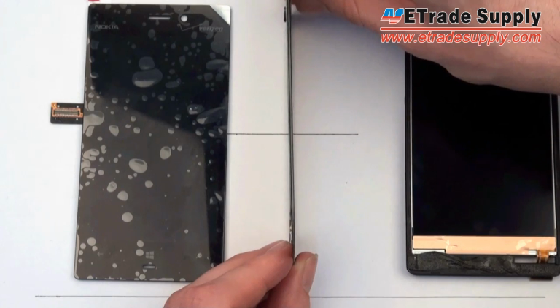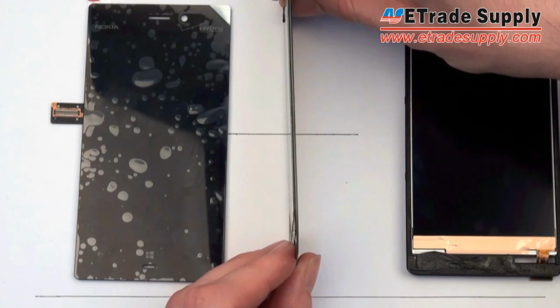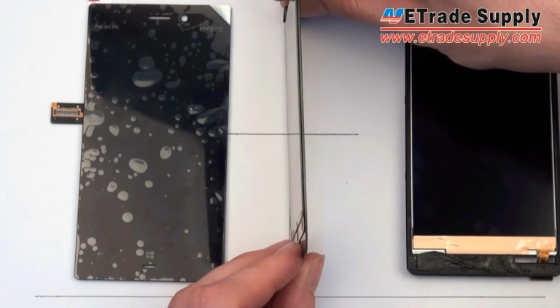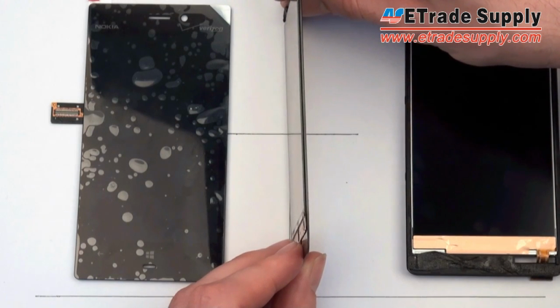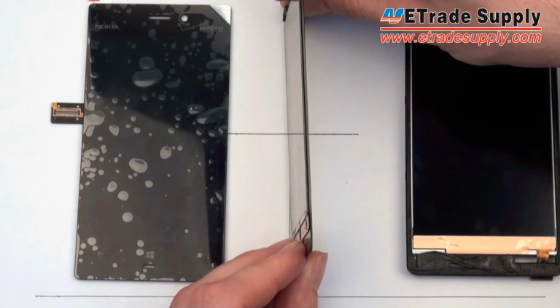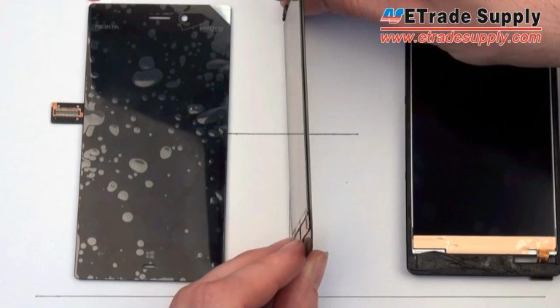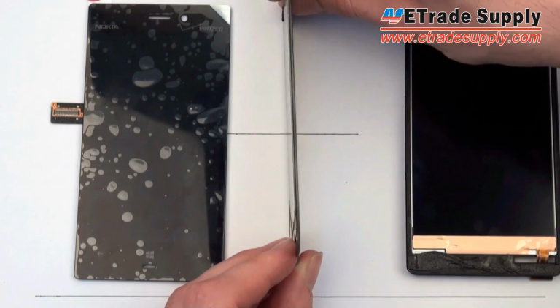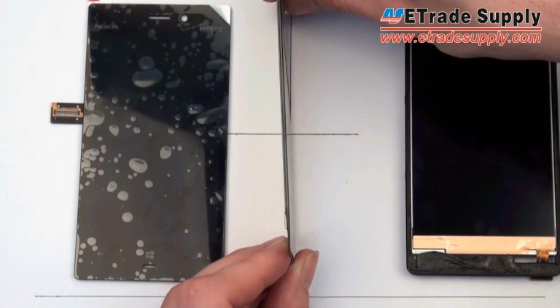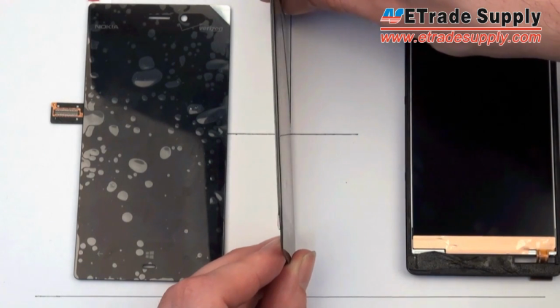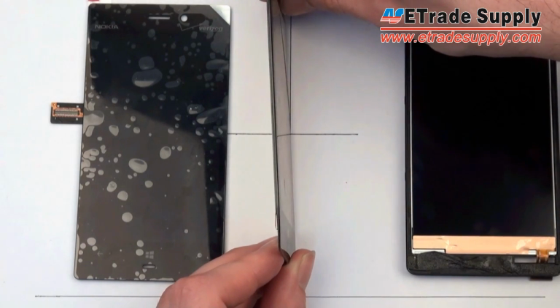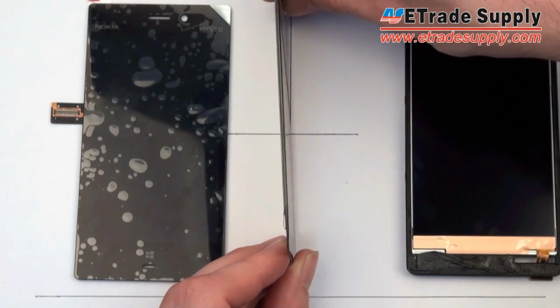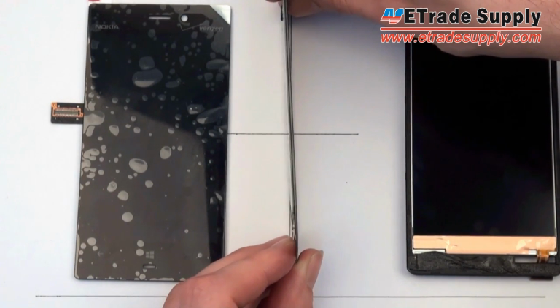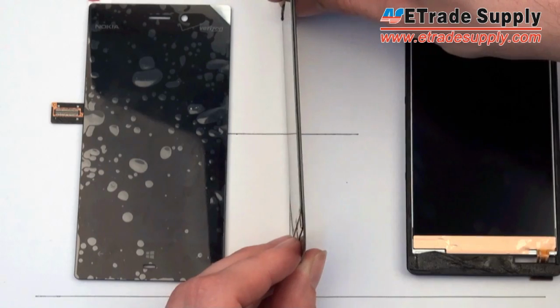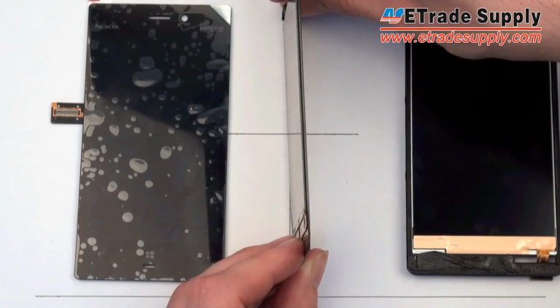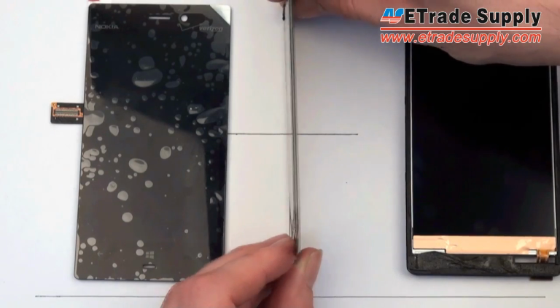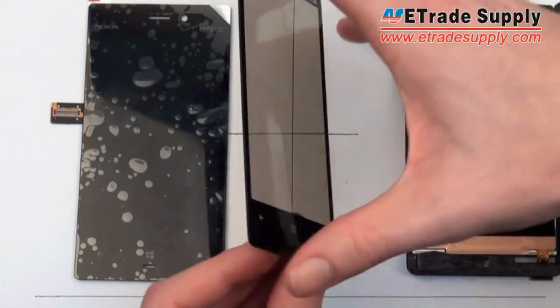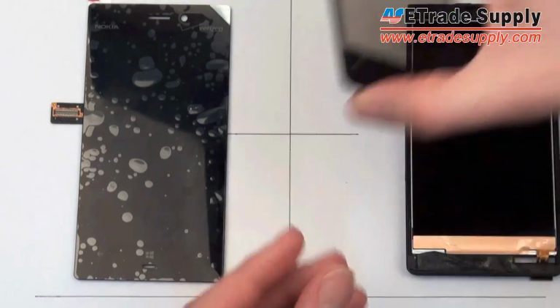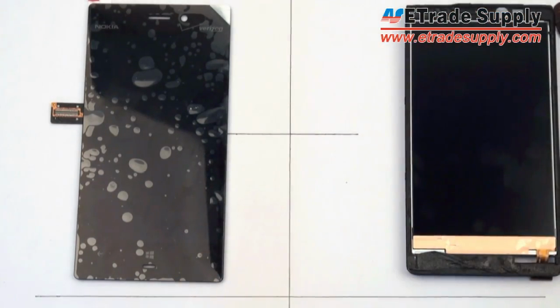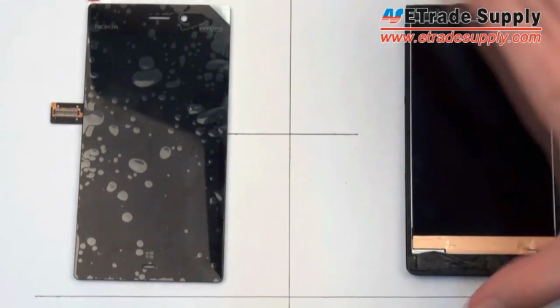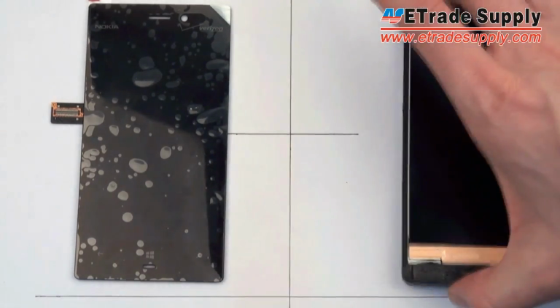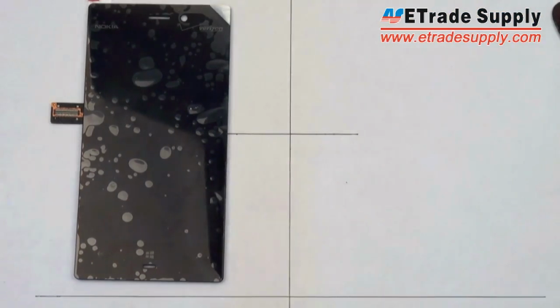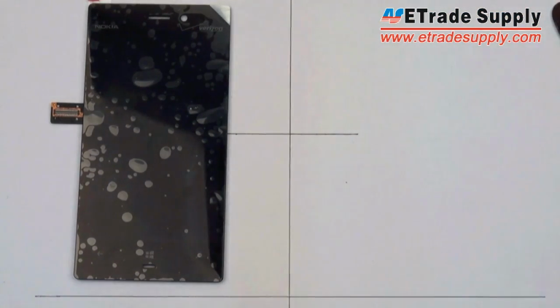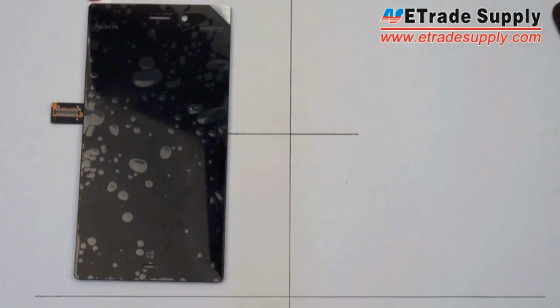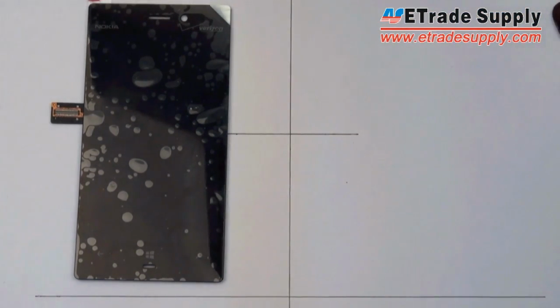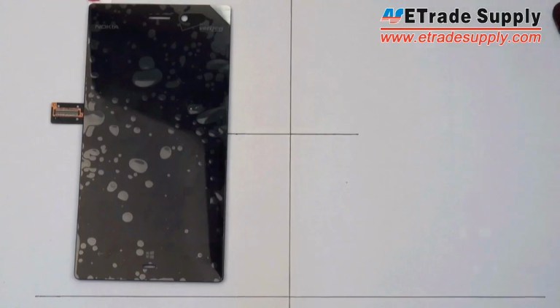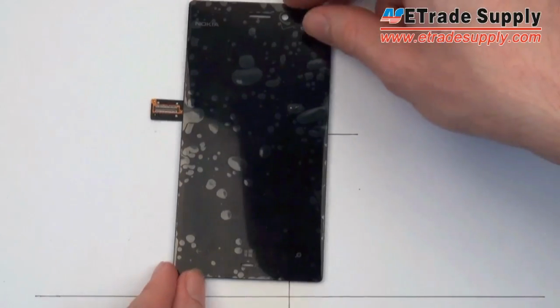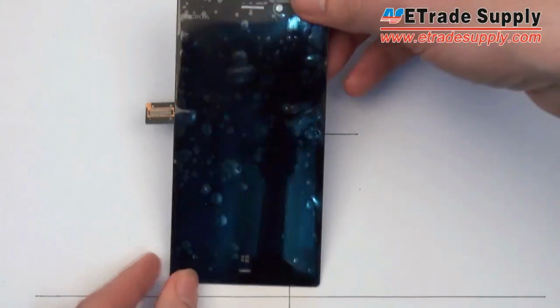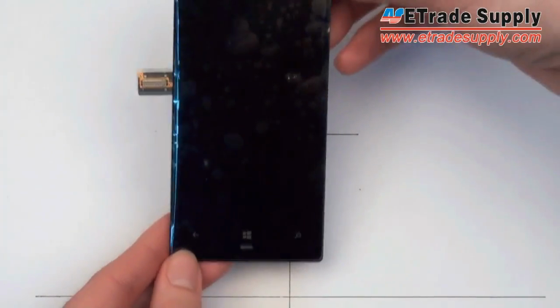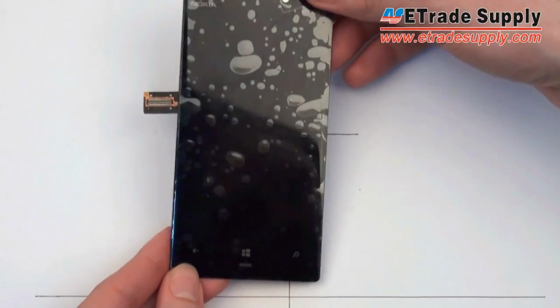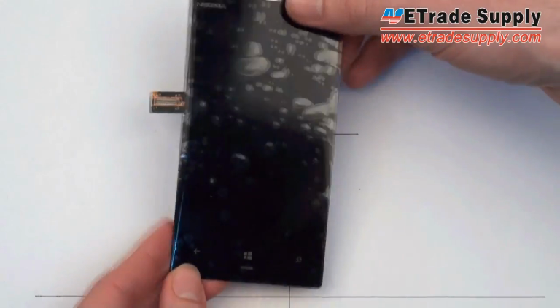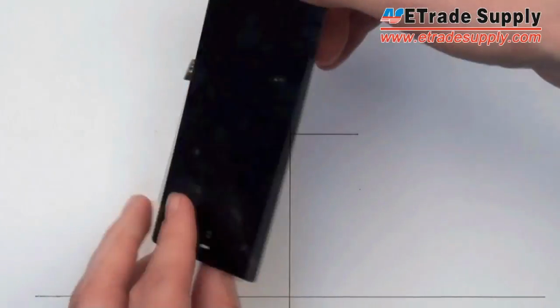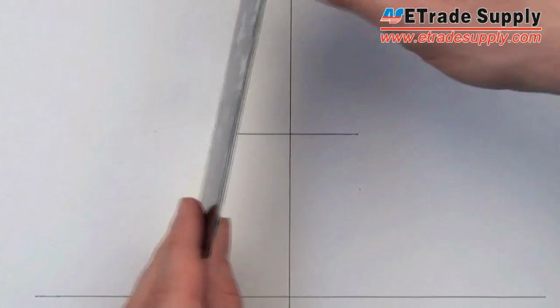Having one last look at the 920, you can see that the glass and digitizer are attached together by an optical adhesive. This makes it extremely difficult — almost impossible — to separate the two pieces without expensive tooling, and you'll see that this is very similar with the new 928.